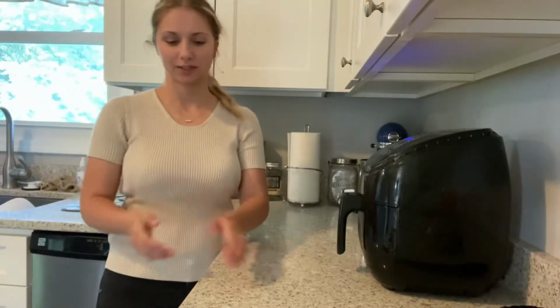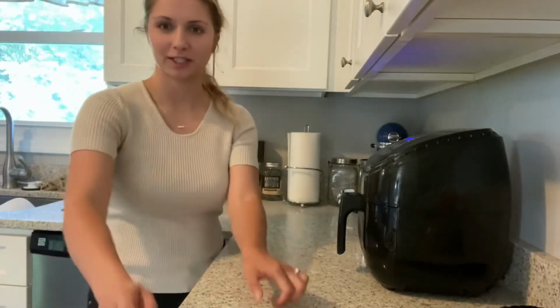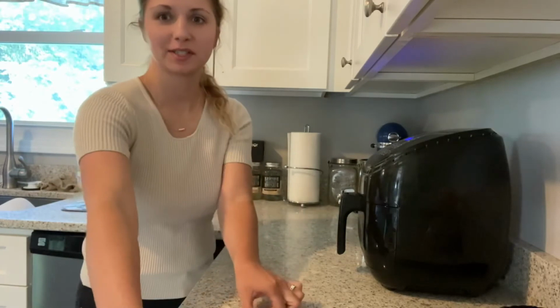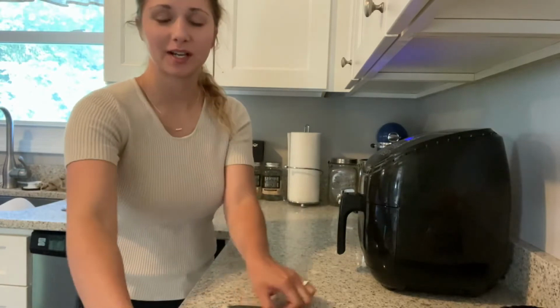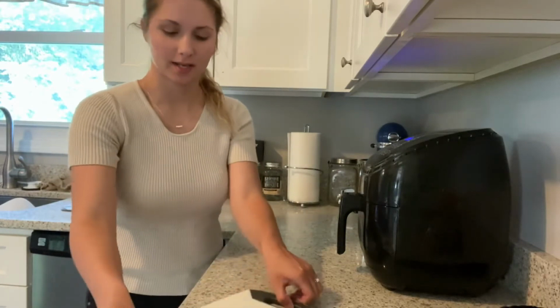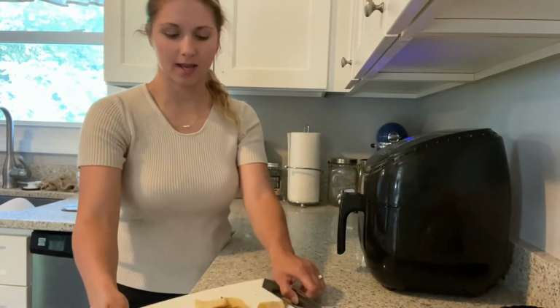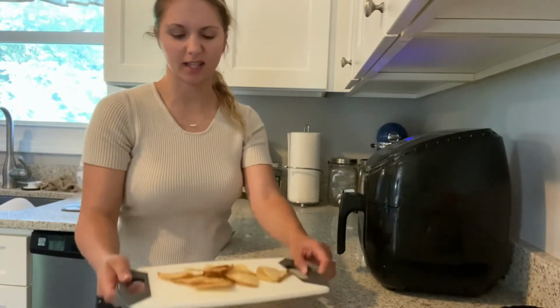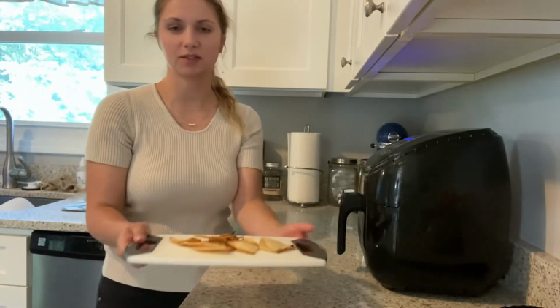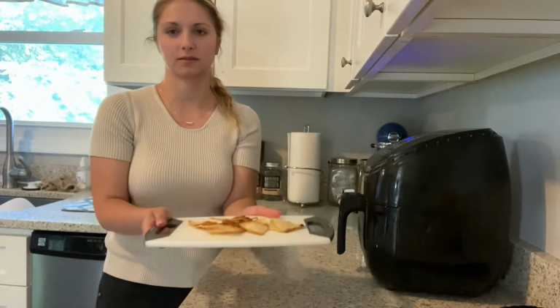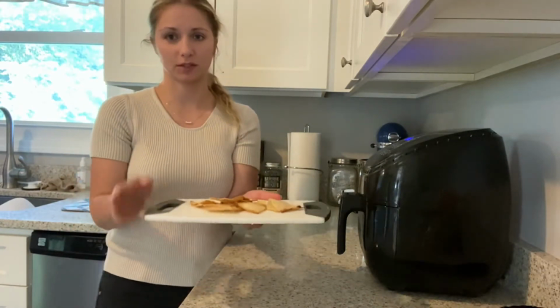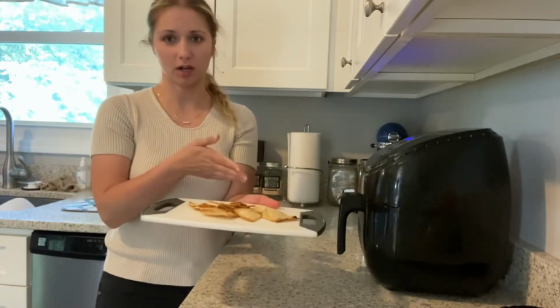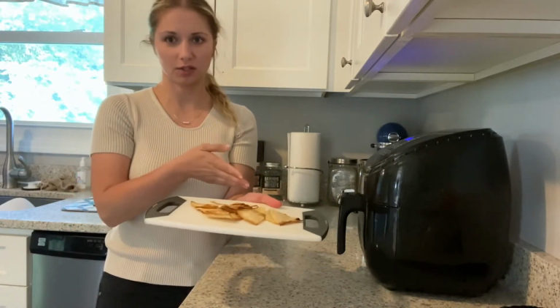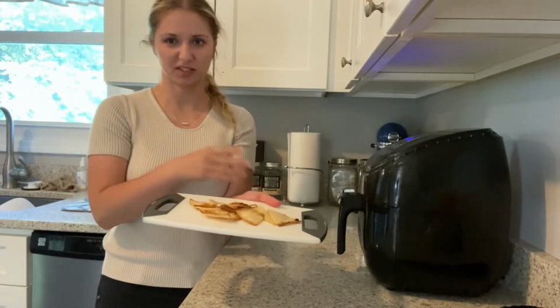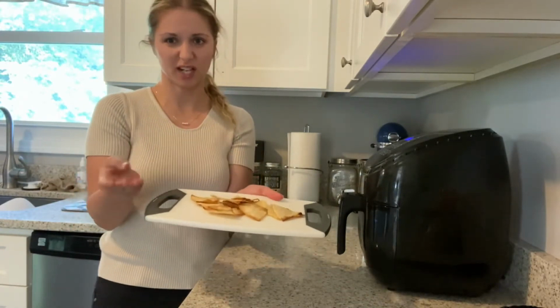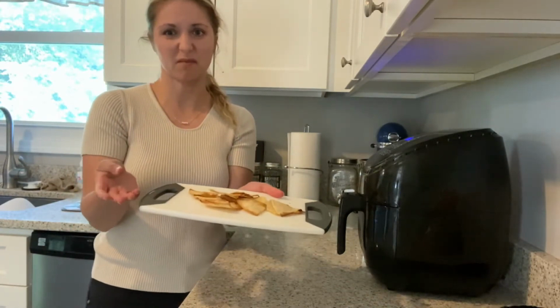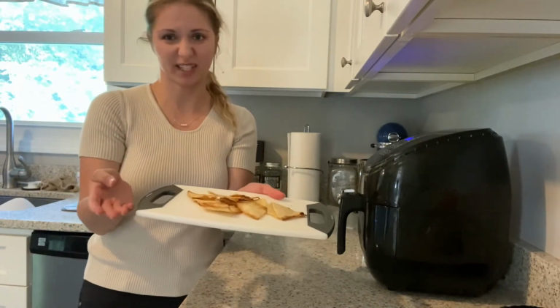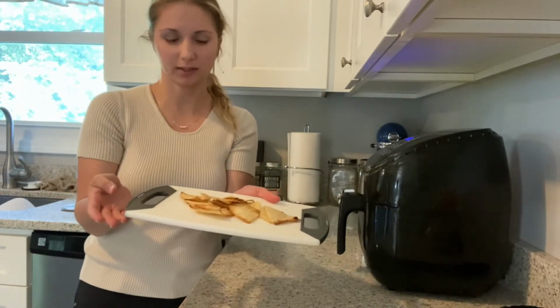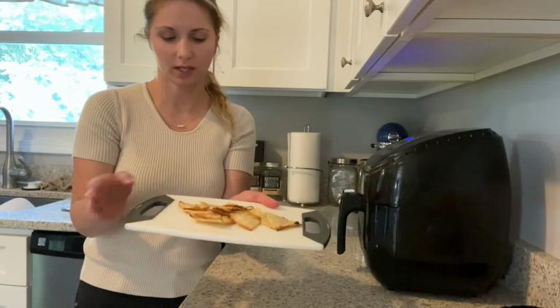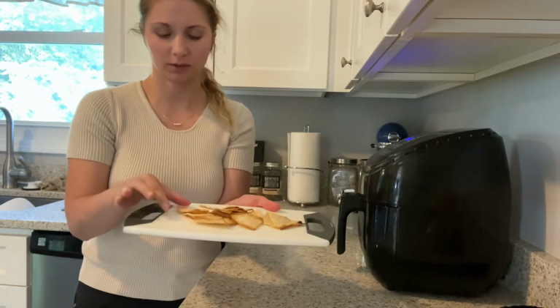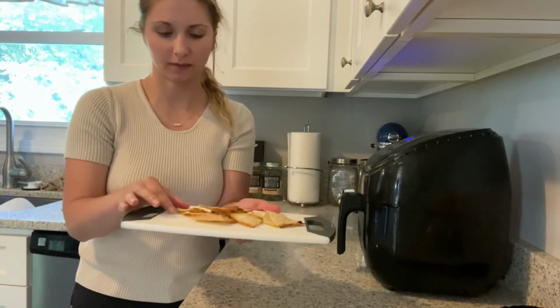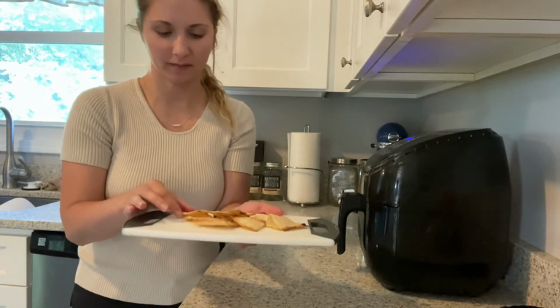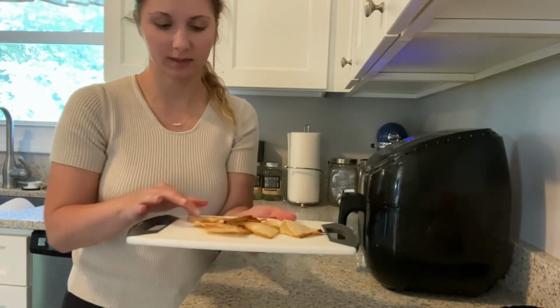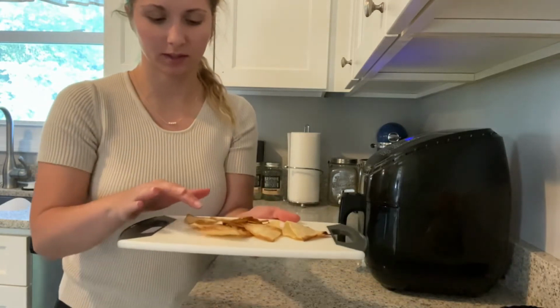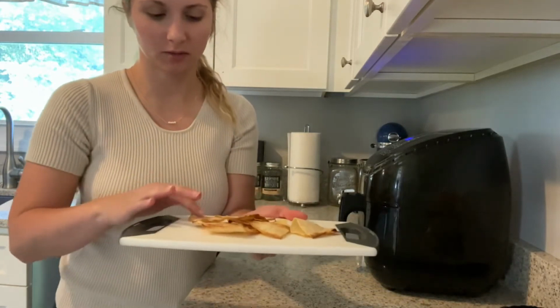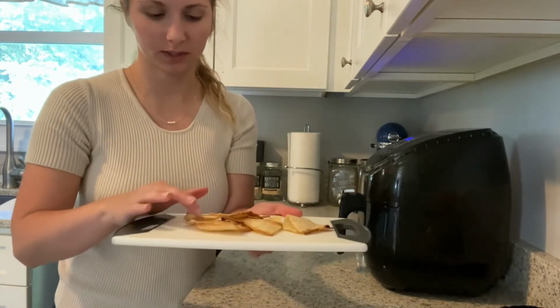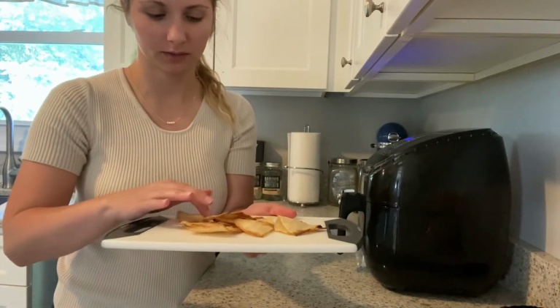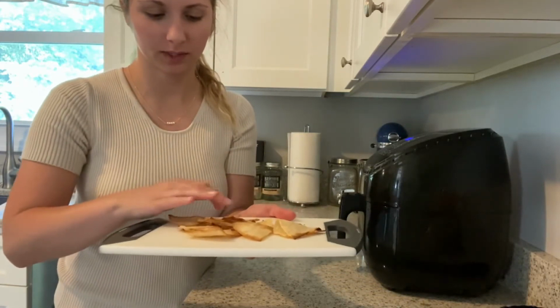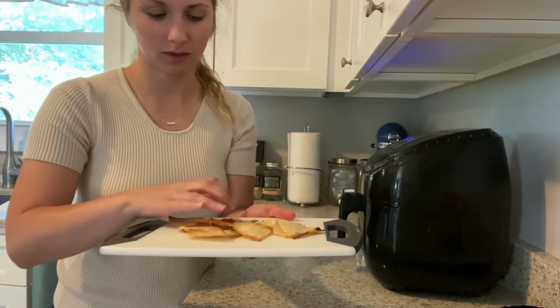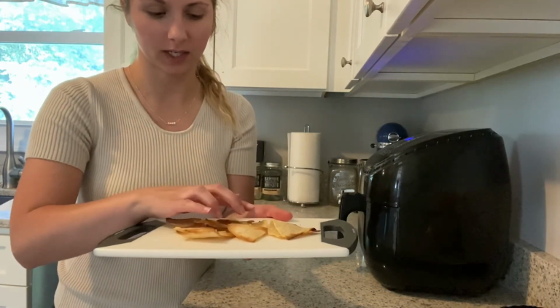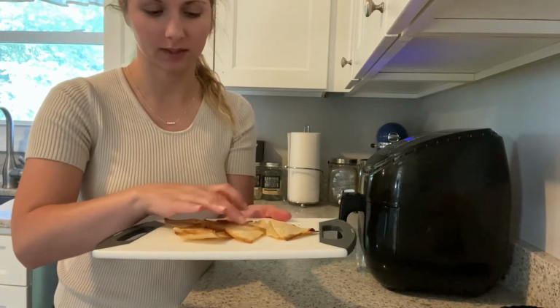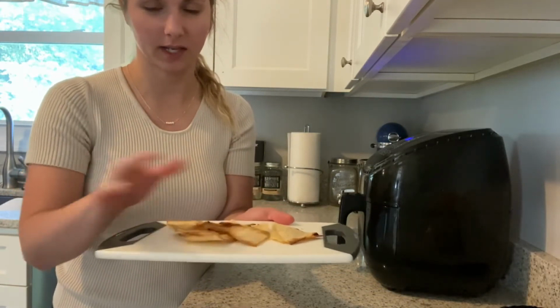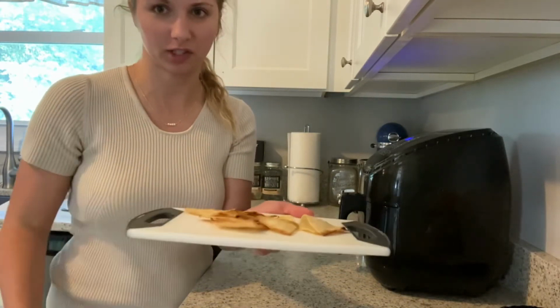My chips are done and like you saw you have to do it kind of in batches. It took five minutes to cook and I got eight chips out of this batch.